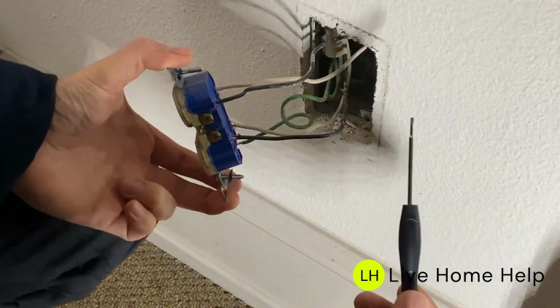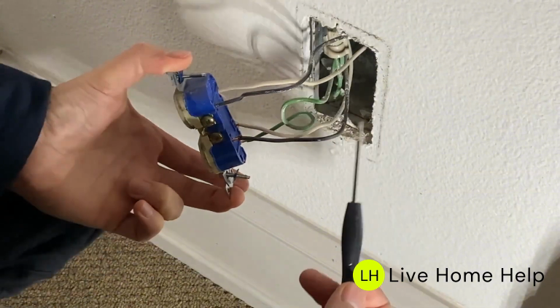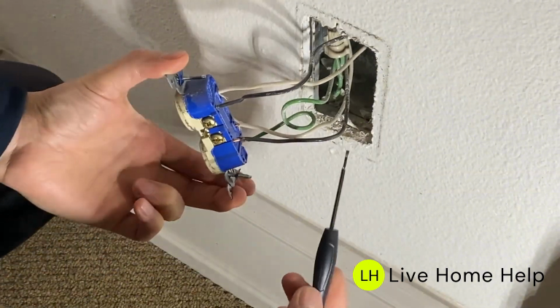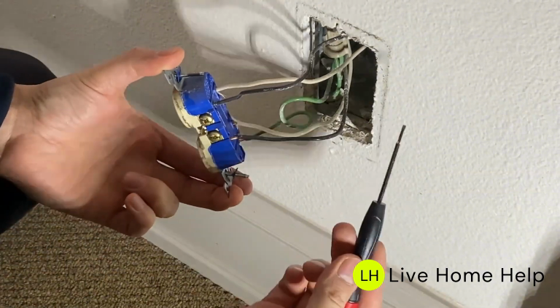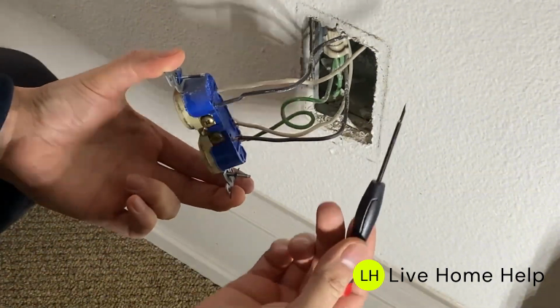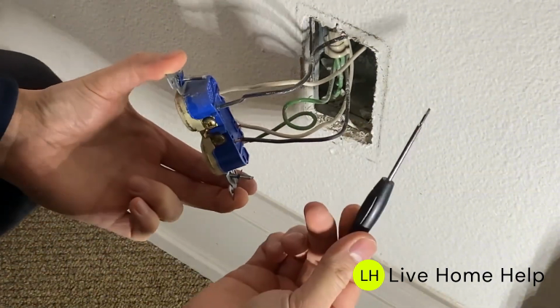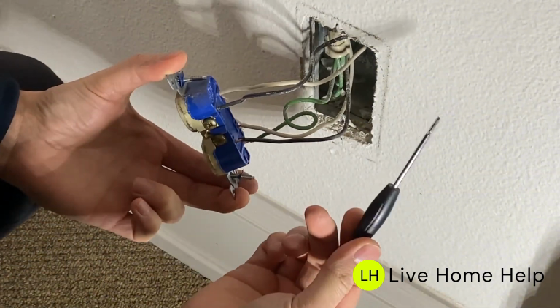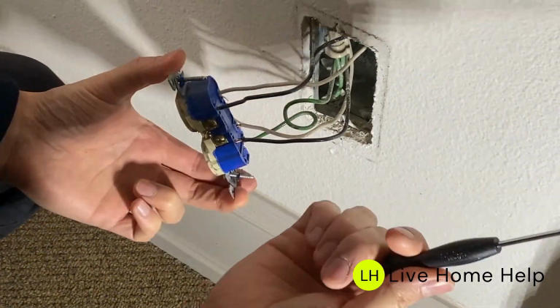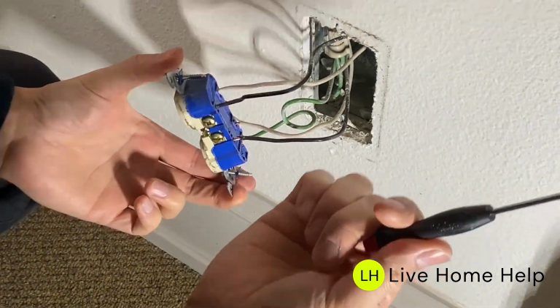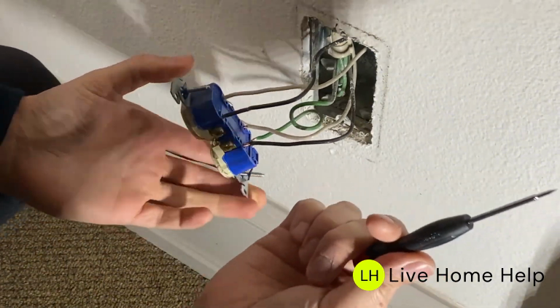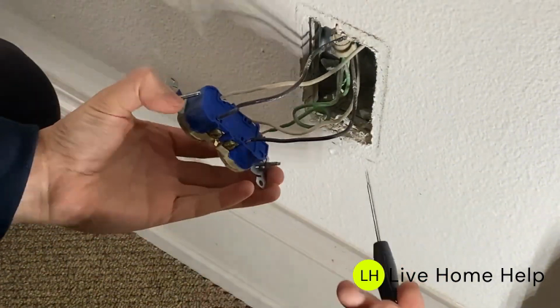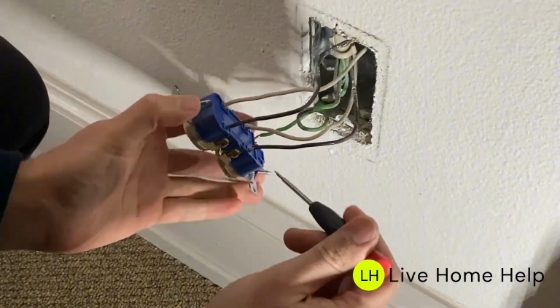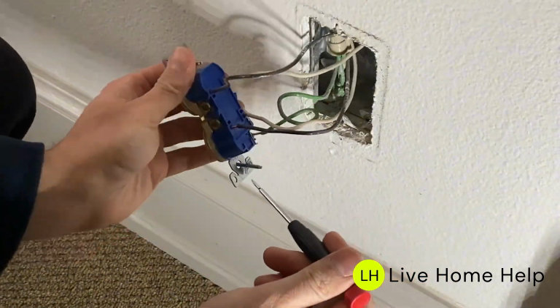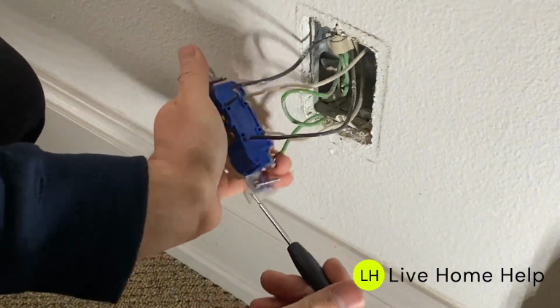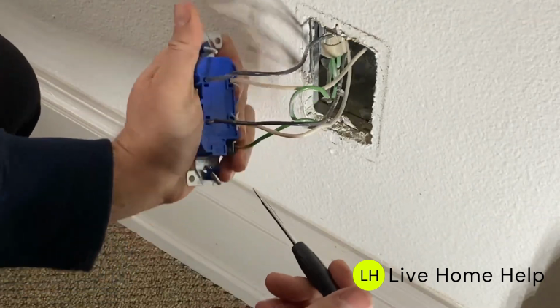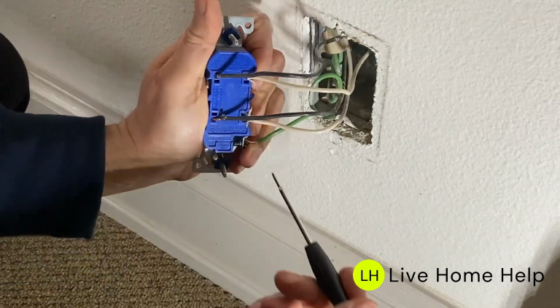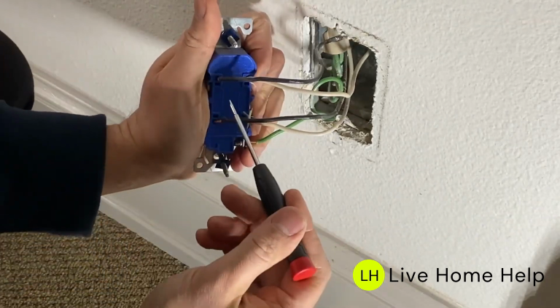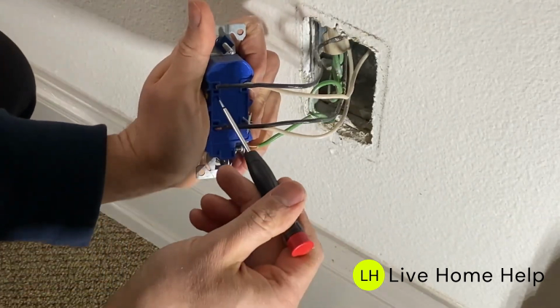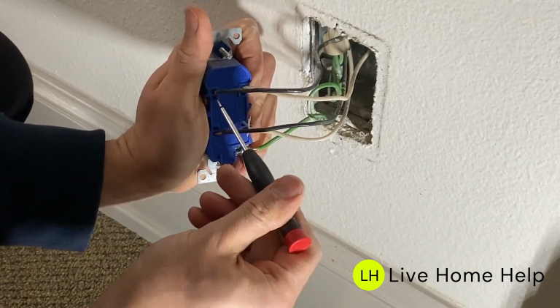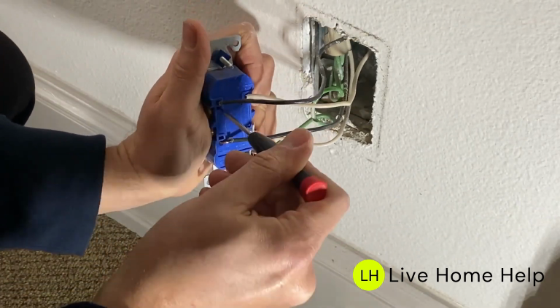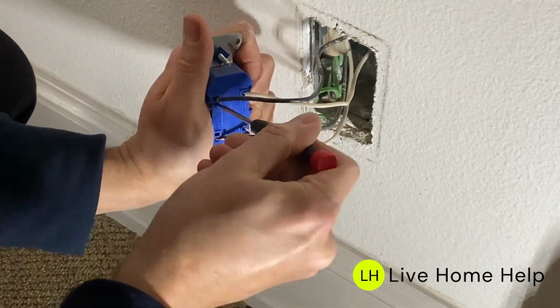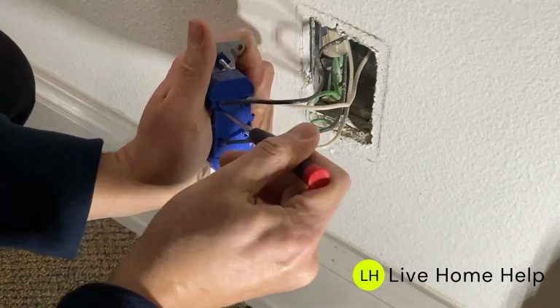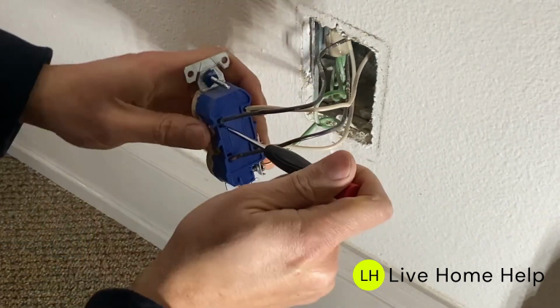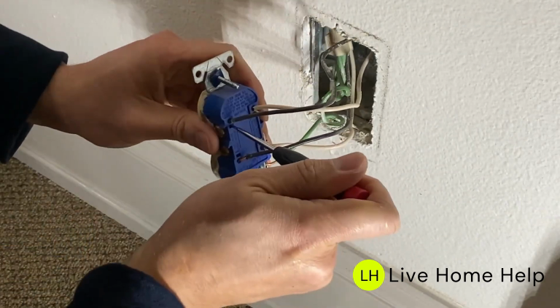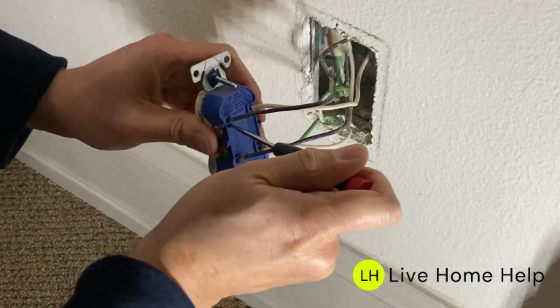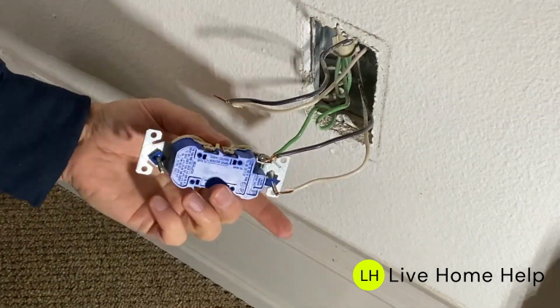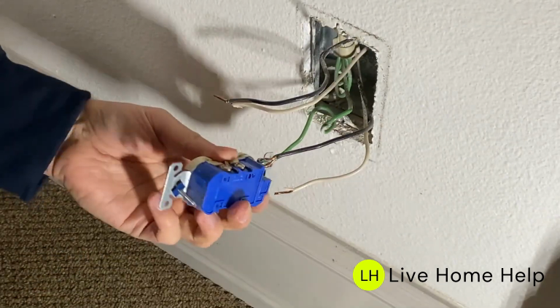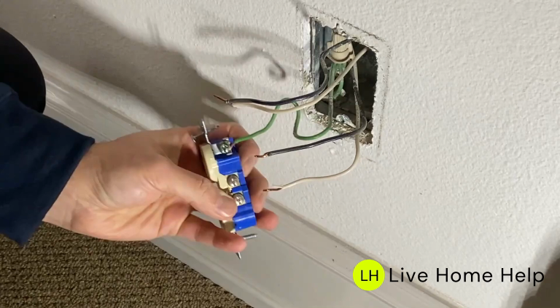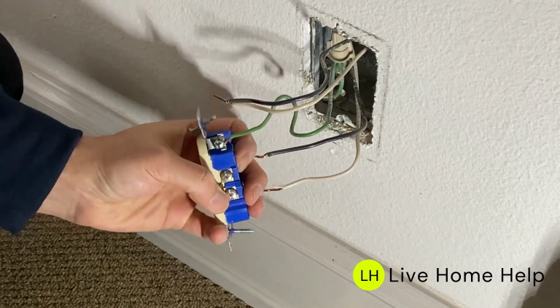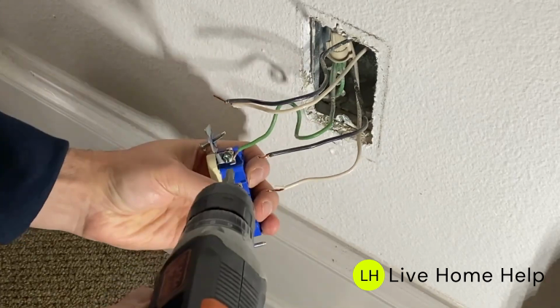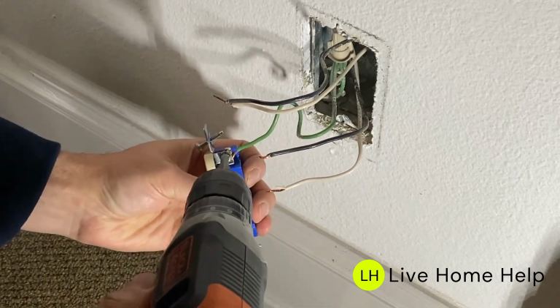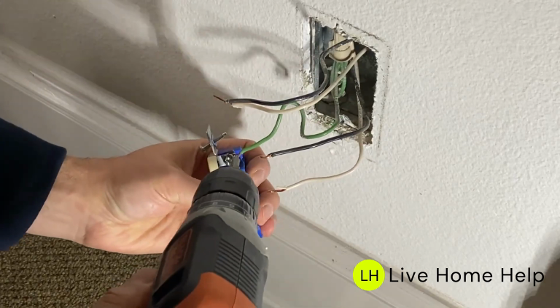The easiest way to remove the wires is to get a flathead screwdriver. Look for the little pins next to the screws and push the pin in to release the wires. Once the wires are out, remove the ground wire.